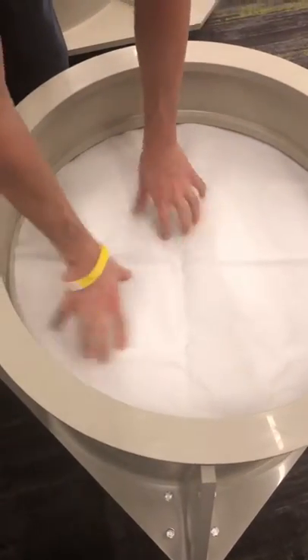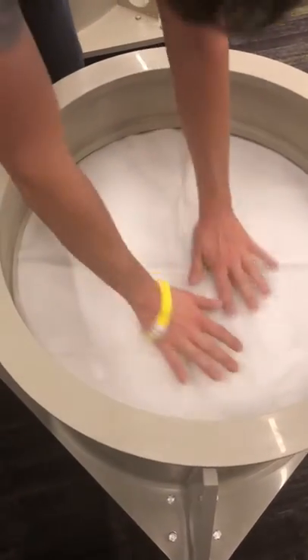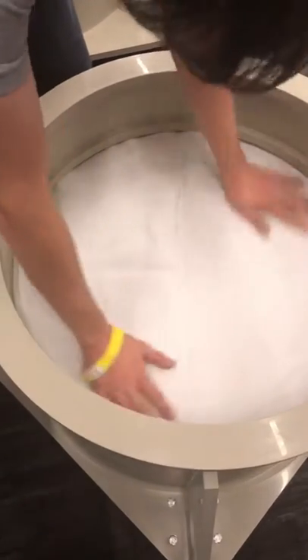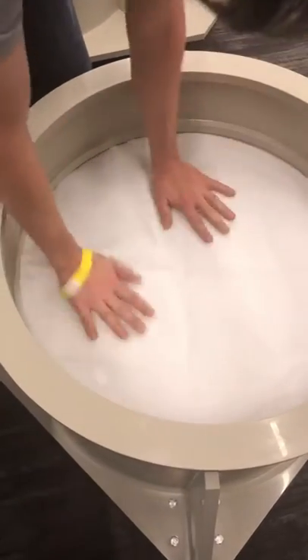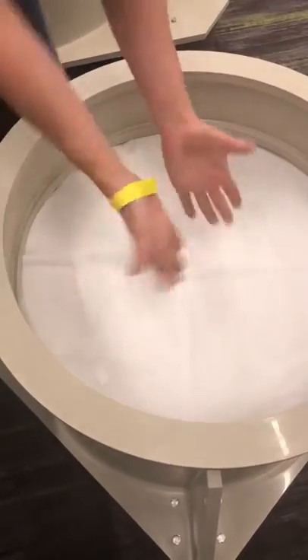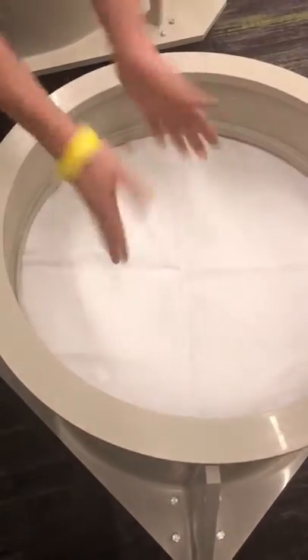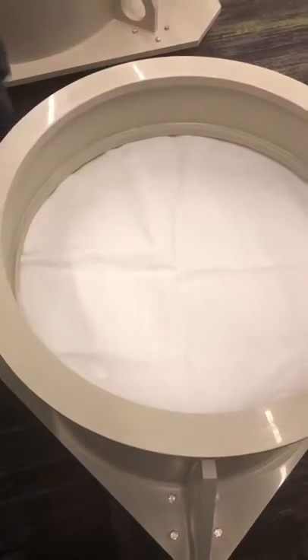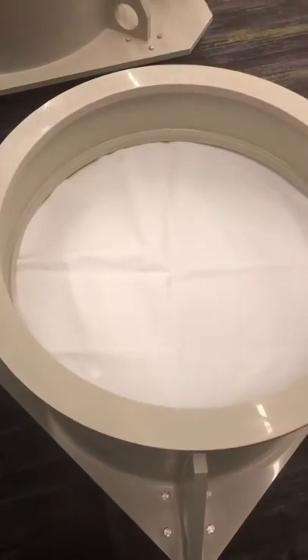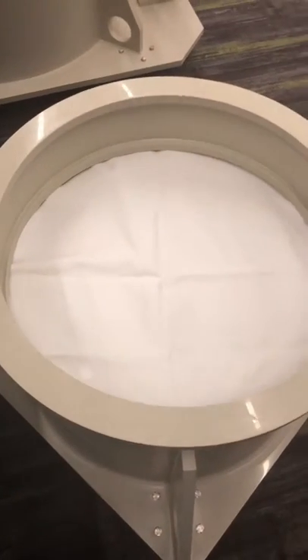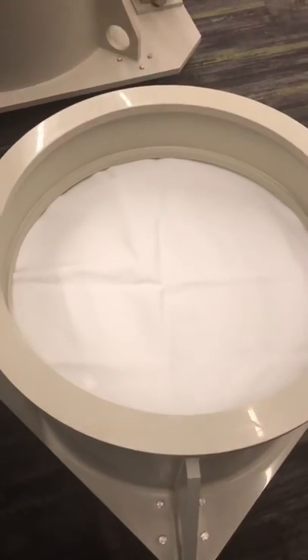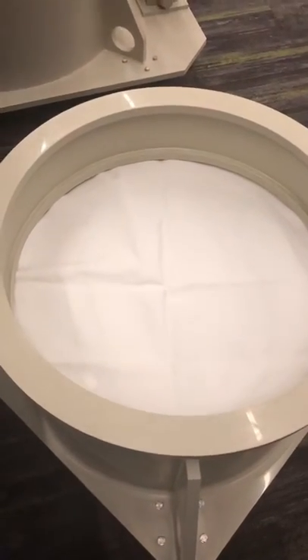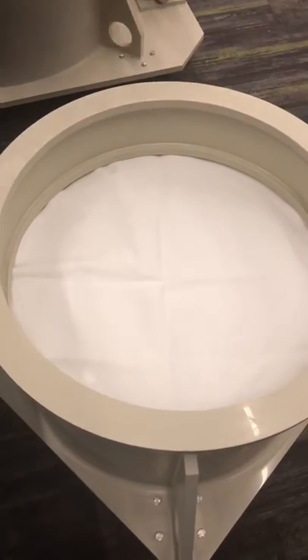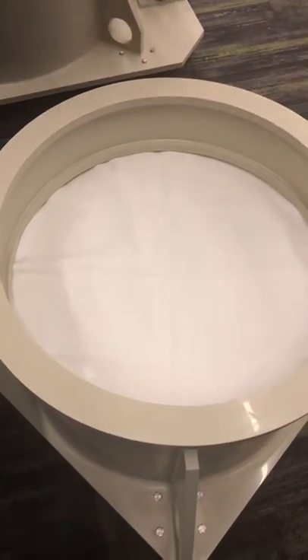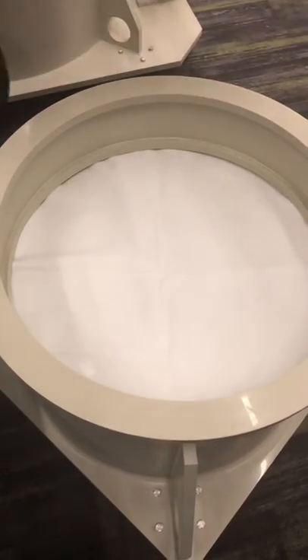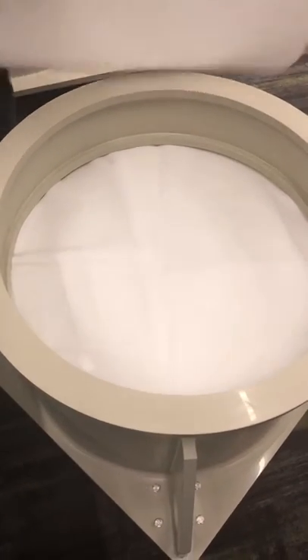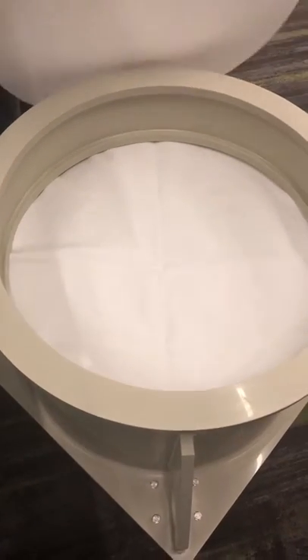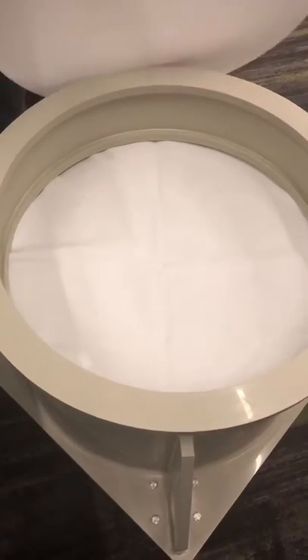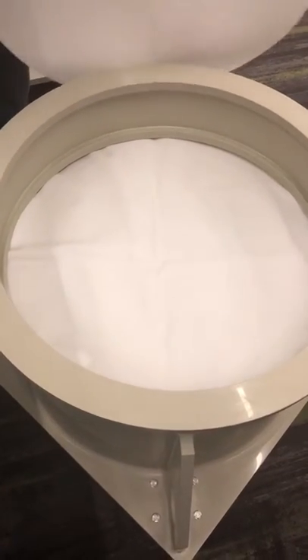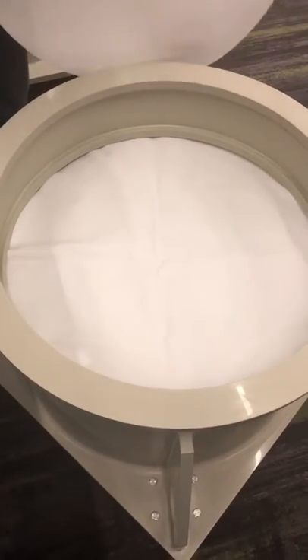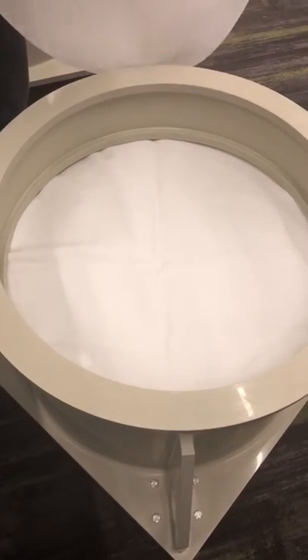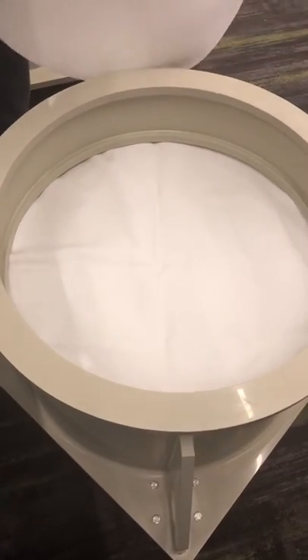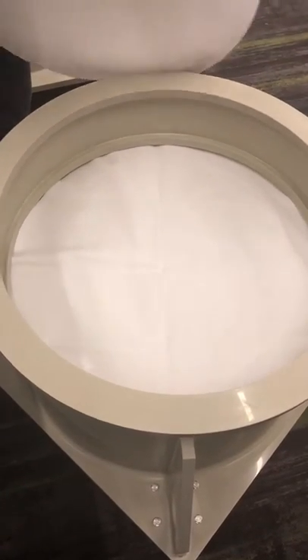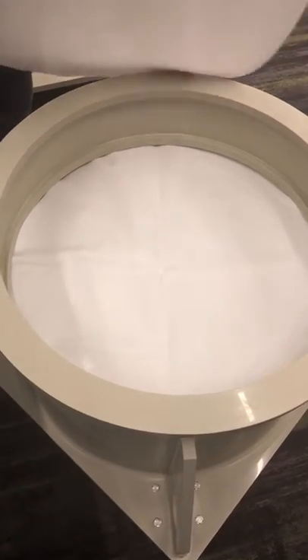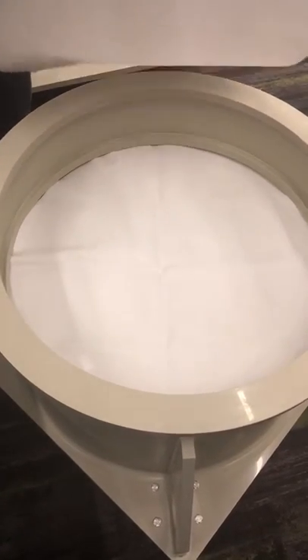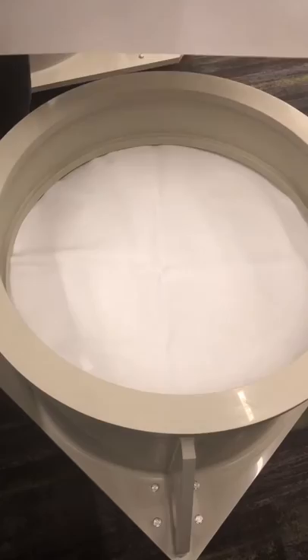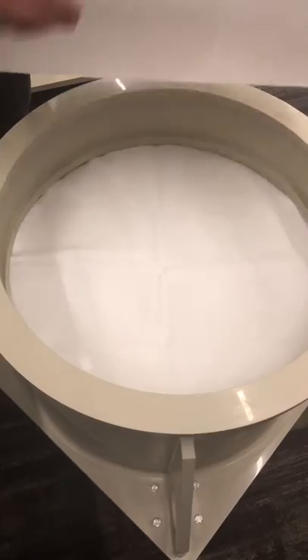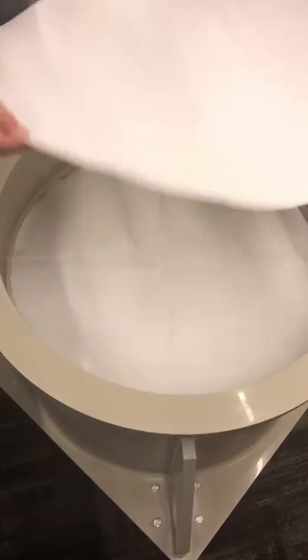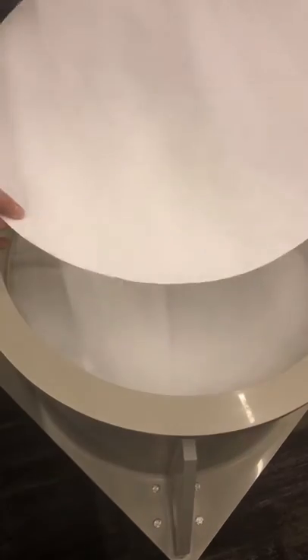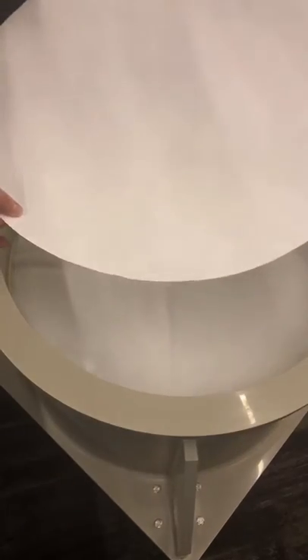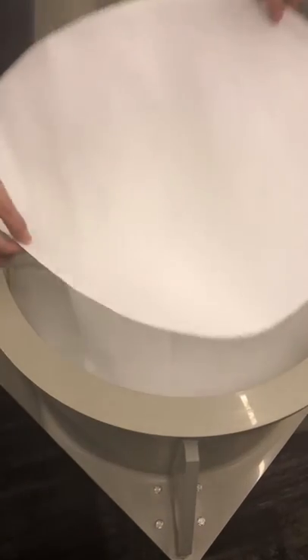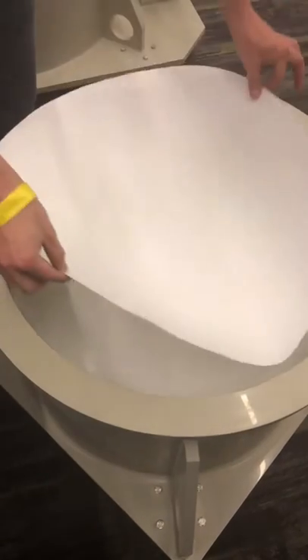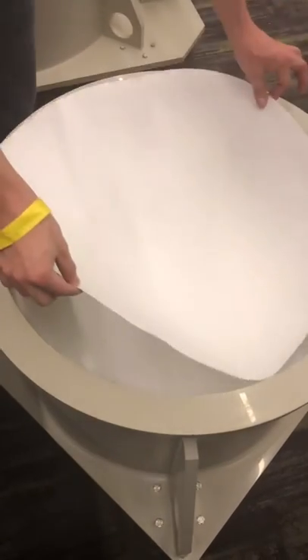You put the cloth on the bottom first — always use a cloth. You can filter without paper but always with a cloth. Then you put your paper on top.